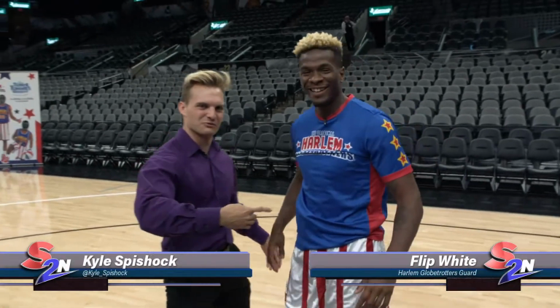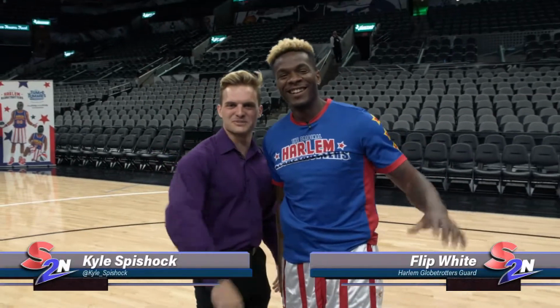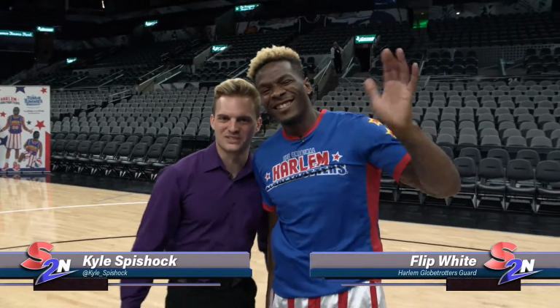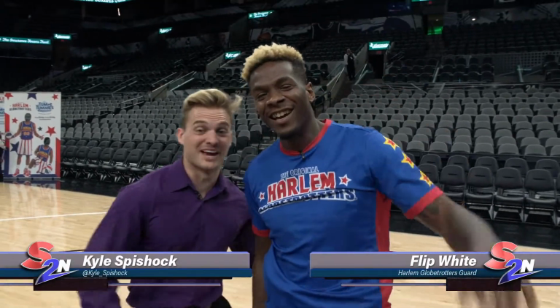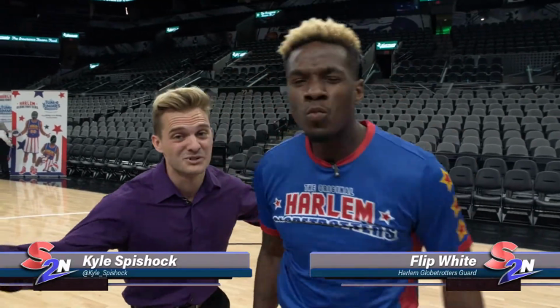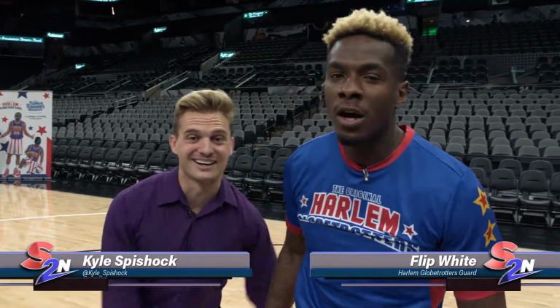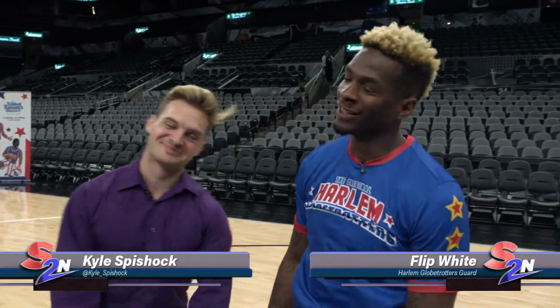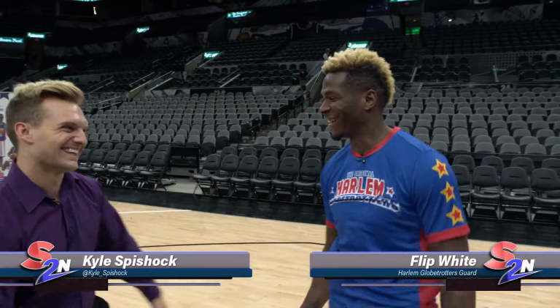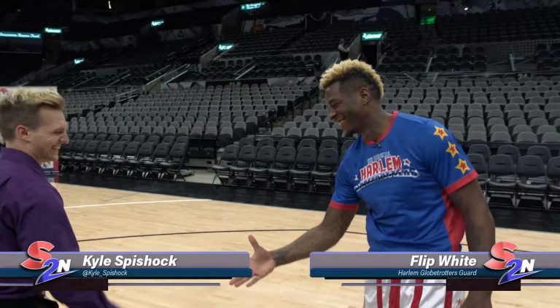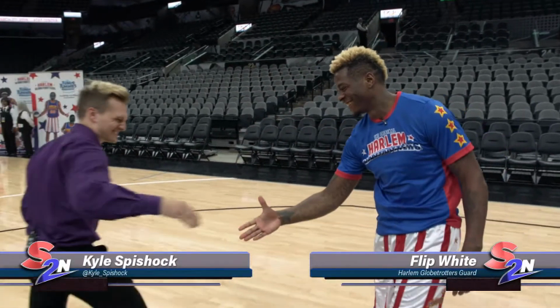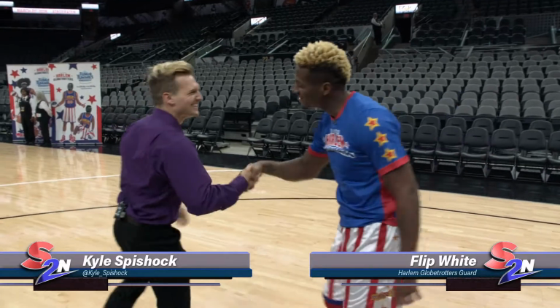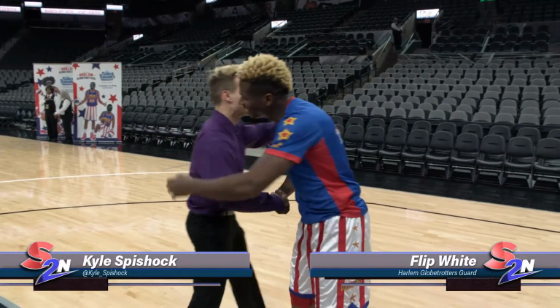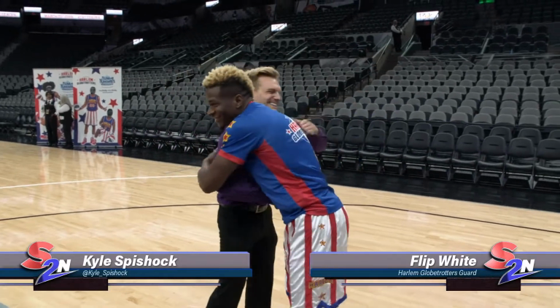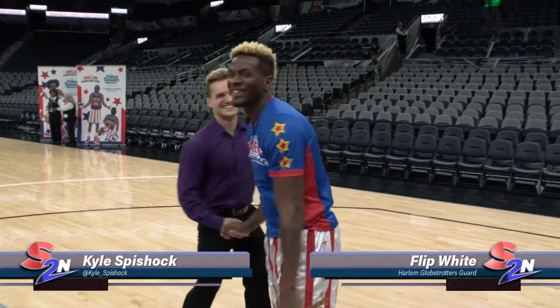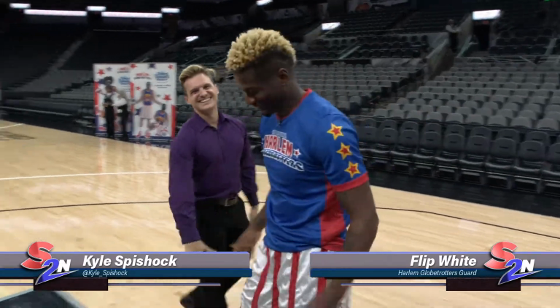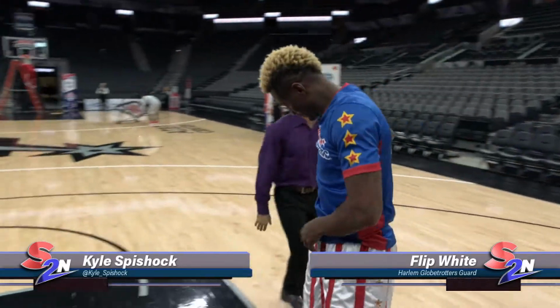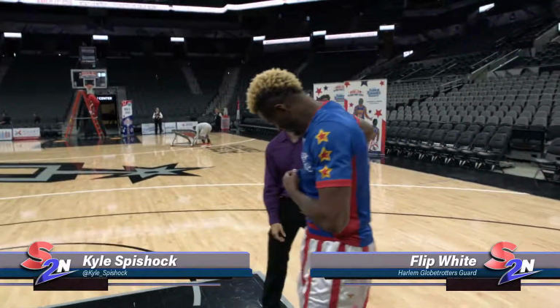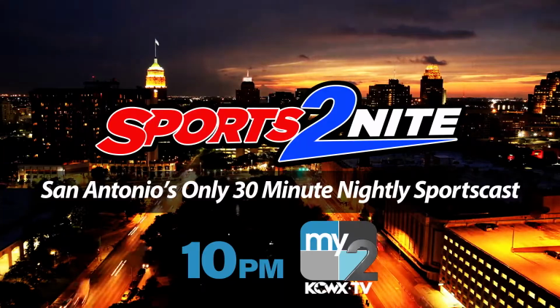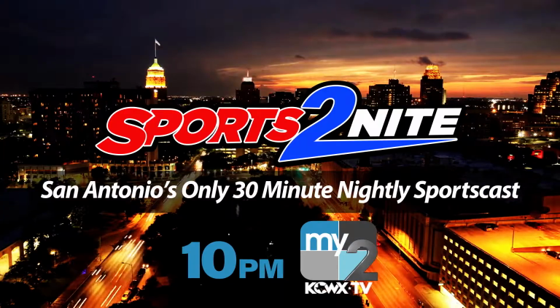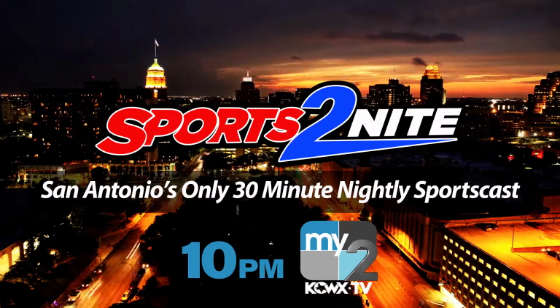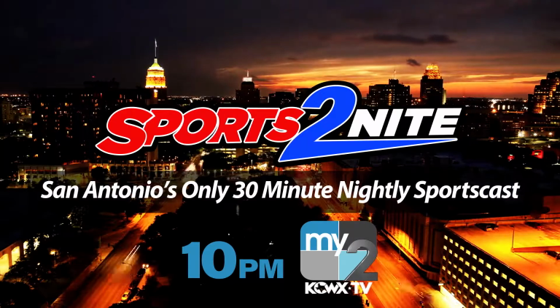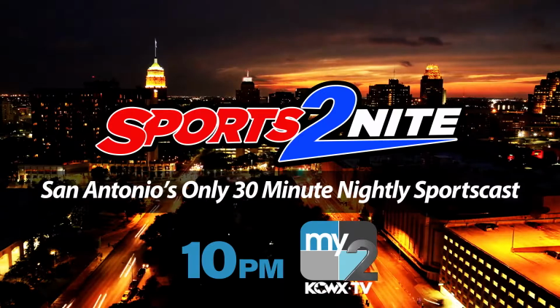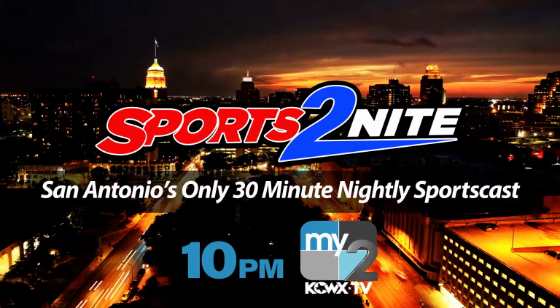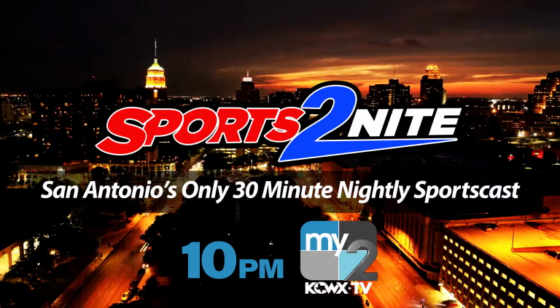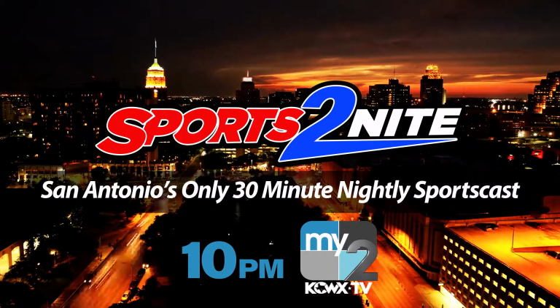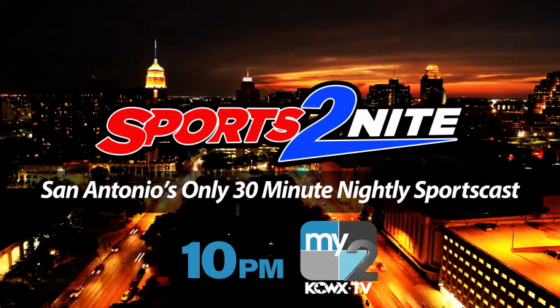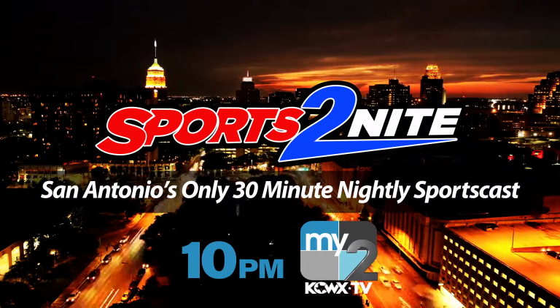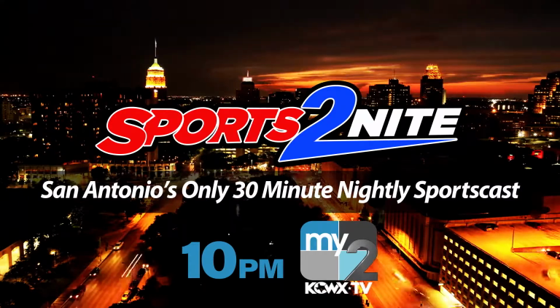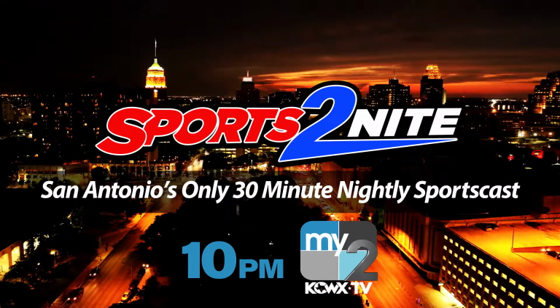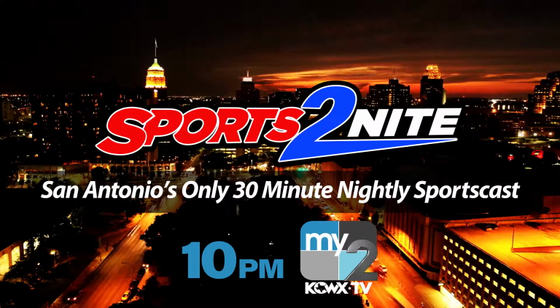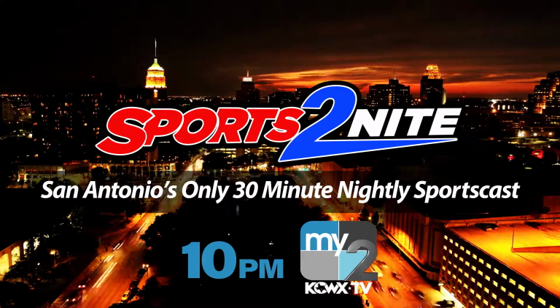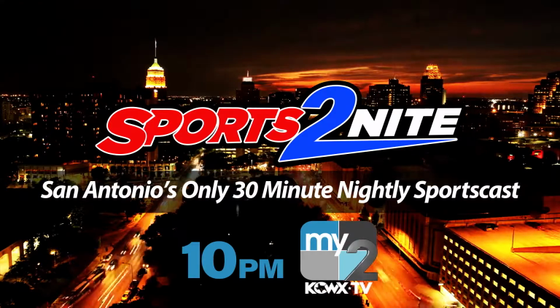Here with Flip, Kyle Spieshock, Sports Tonight. Wish I could dunk. You're watching Sports Tonight, San Antonio's only nightly 30-minute sportscast, with exclusive sports coverage you won't find anywhere else.